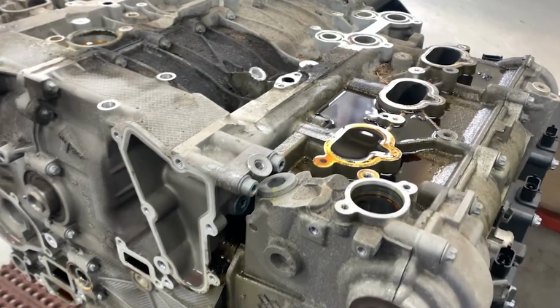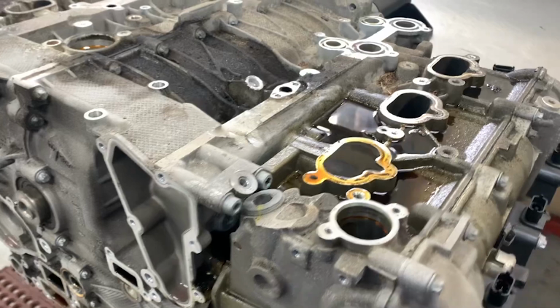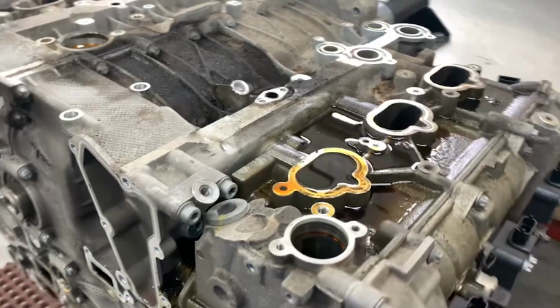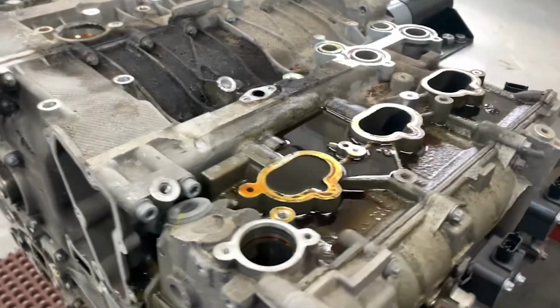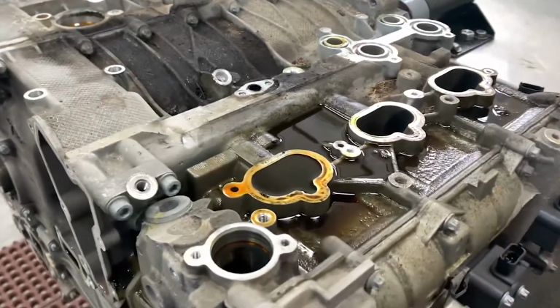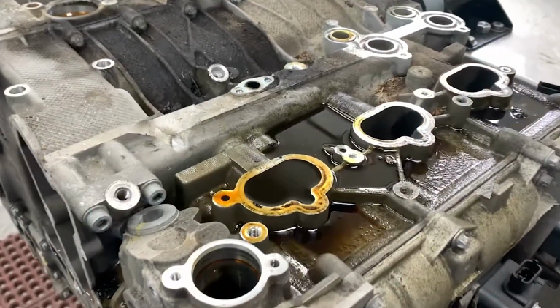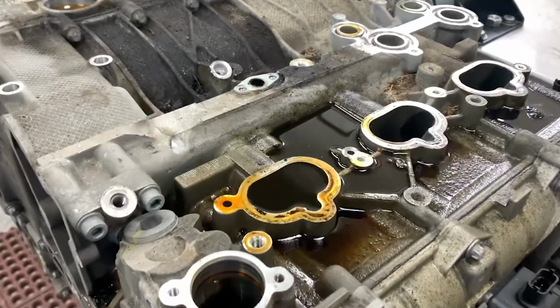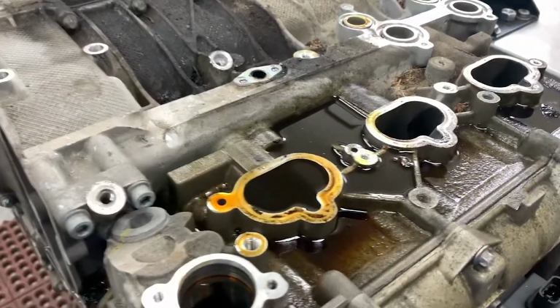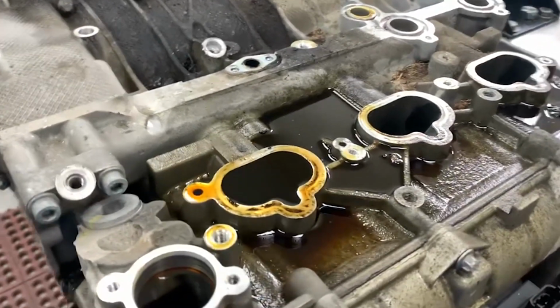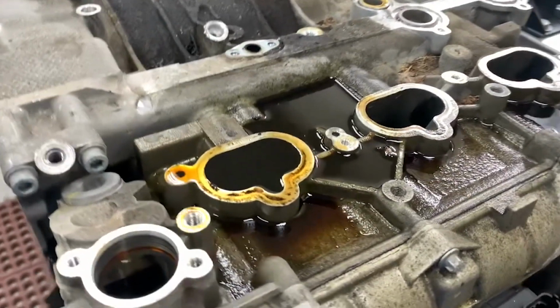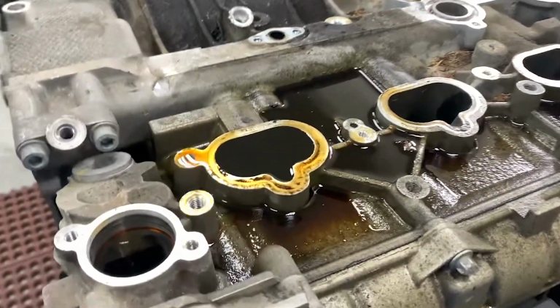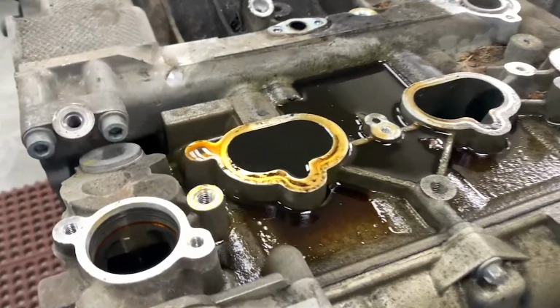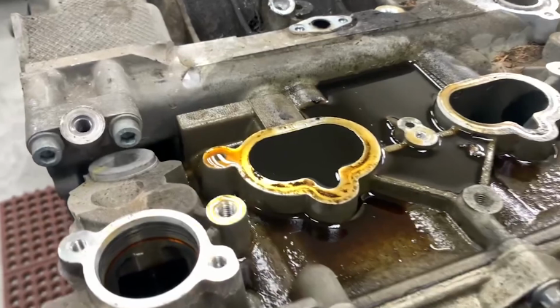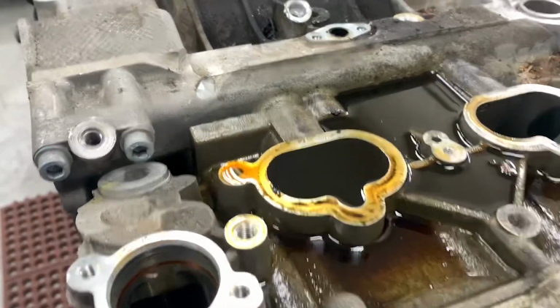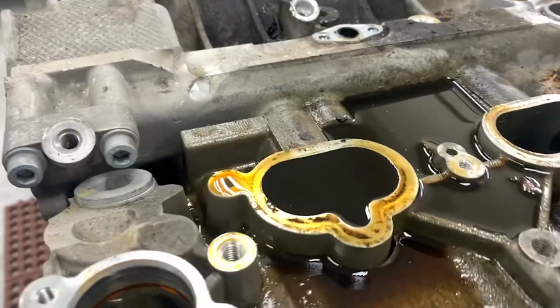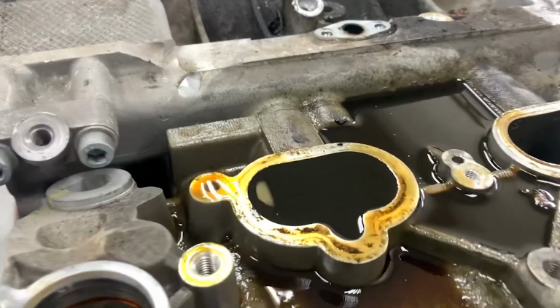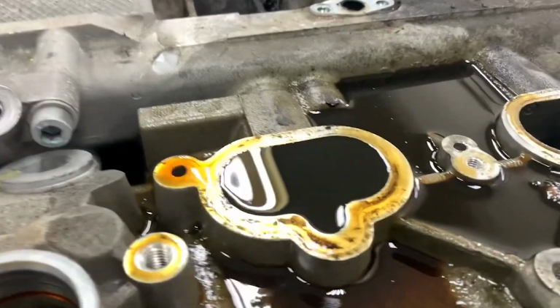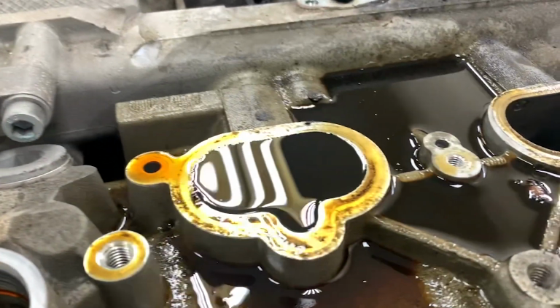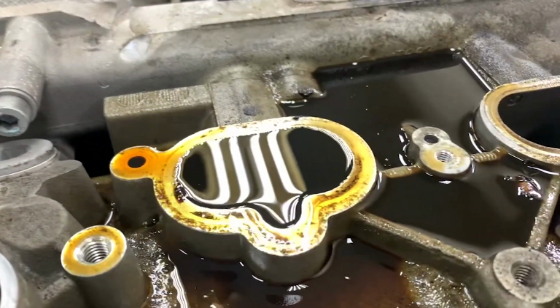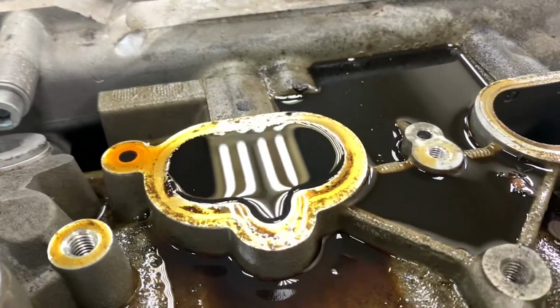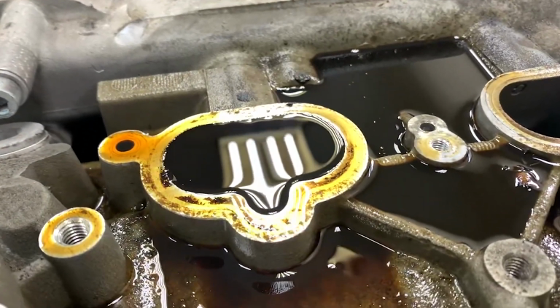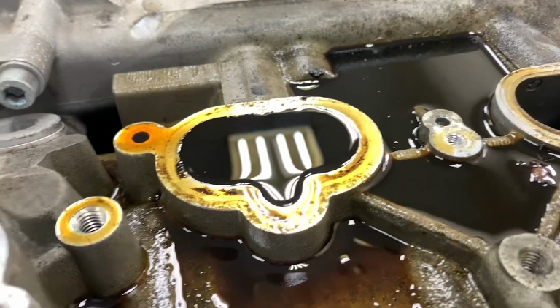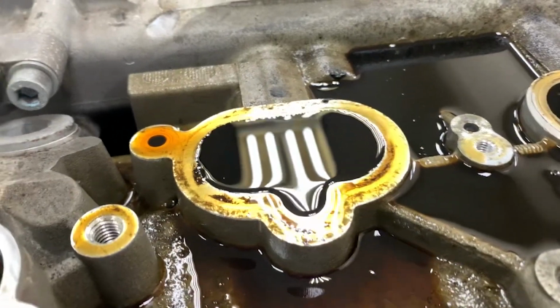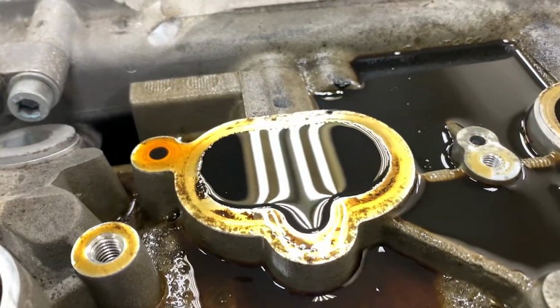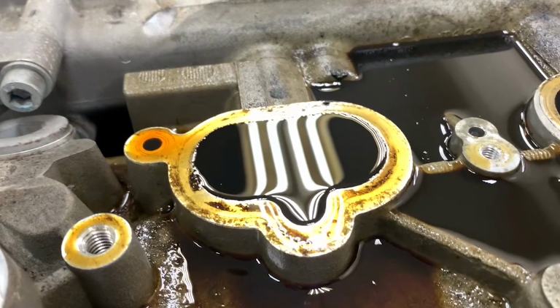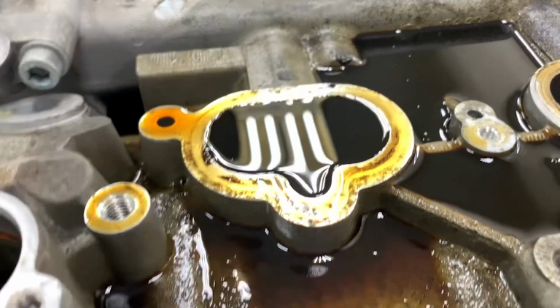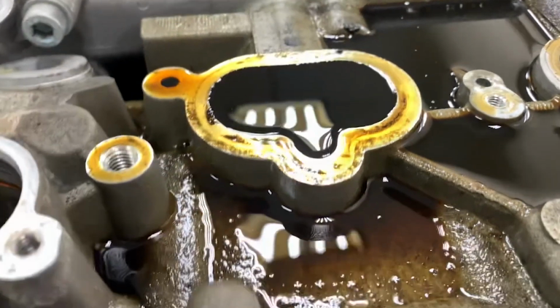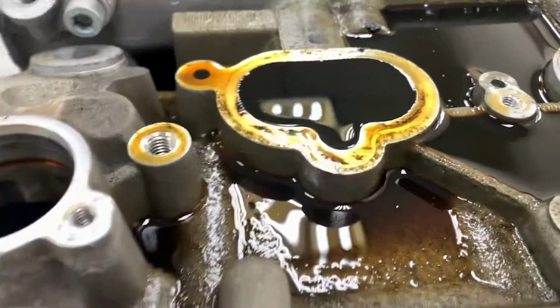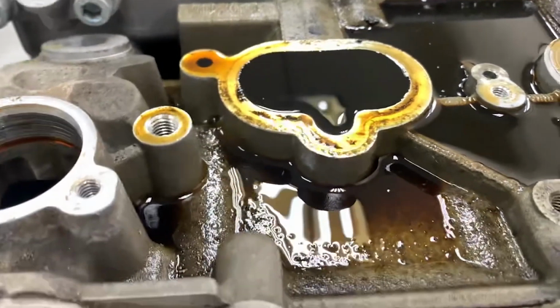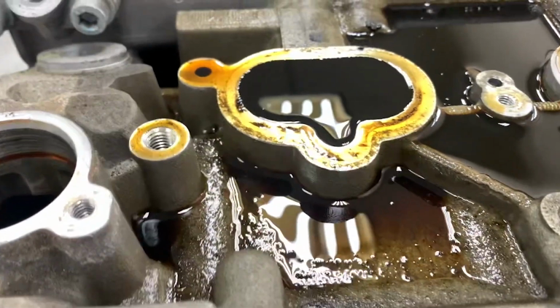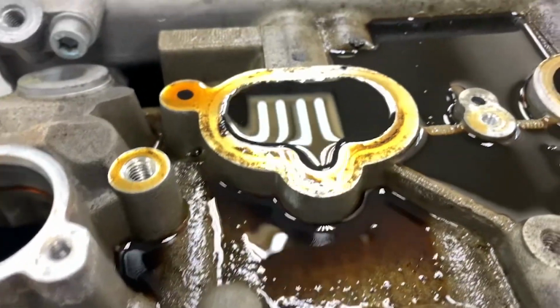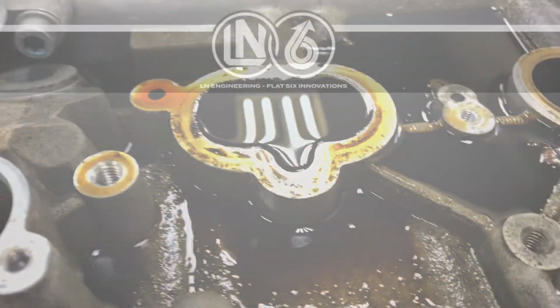The worst case scenario for an AOS failure is that enough oil is ingested through the intake into the combustion chamber that the engine can hydro lock, resulting in catastrophic engine damage including cracked cylinders, broken piston rings, and even bent or broken connecting rods or crankshaft.